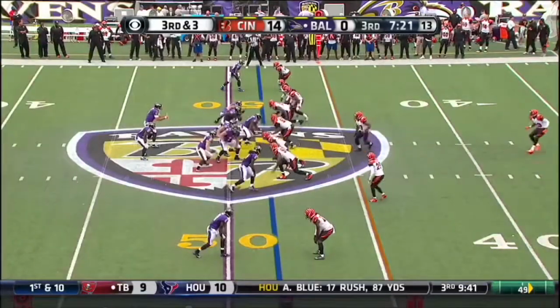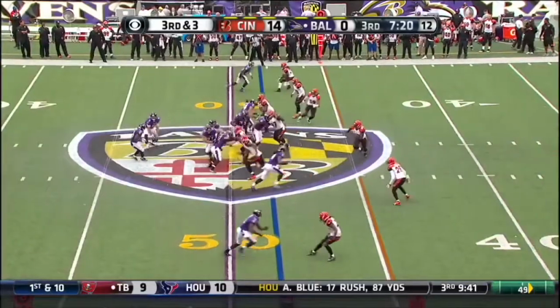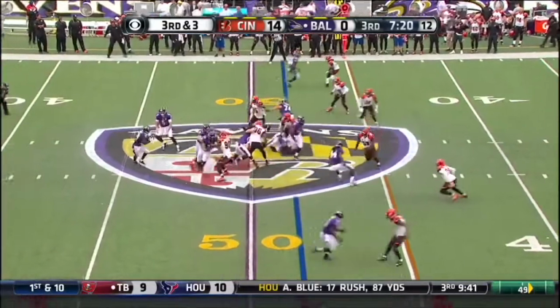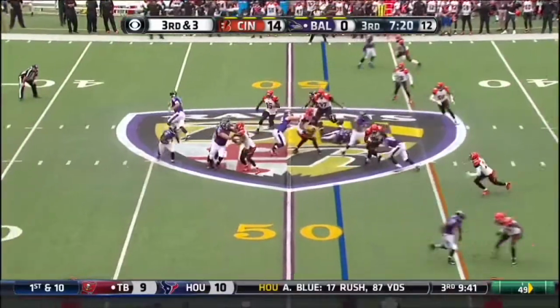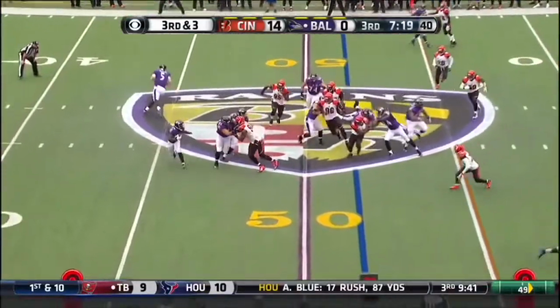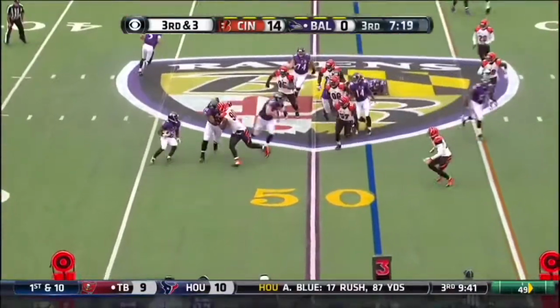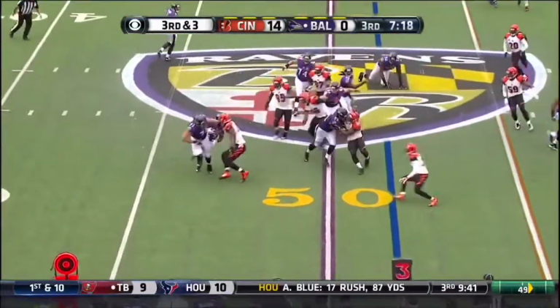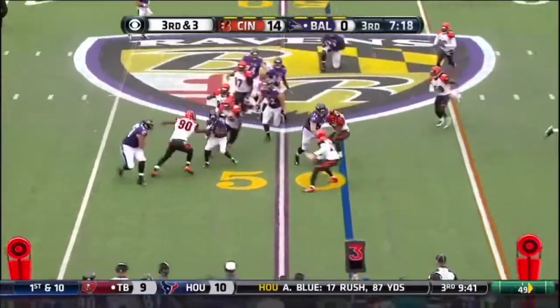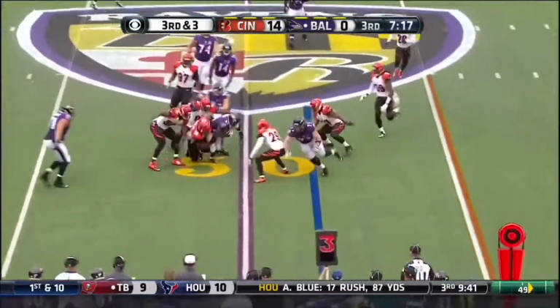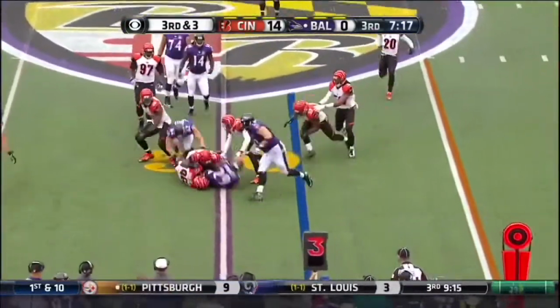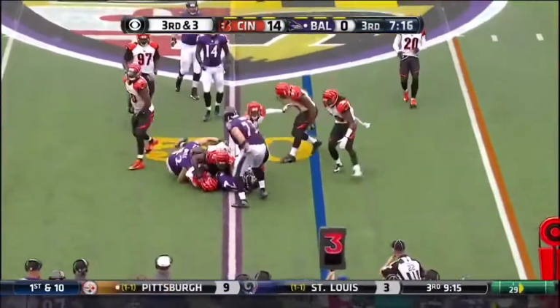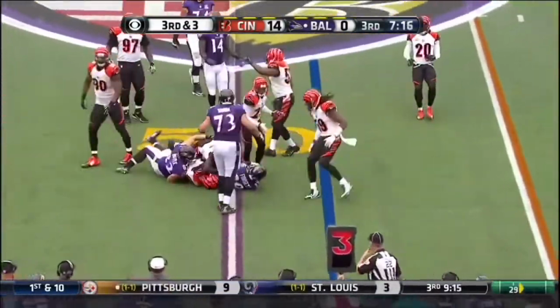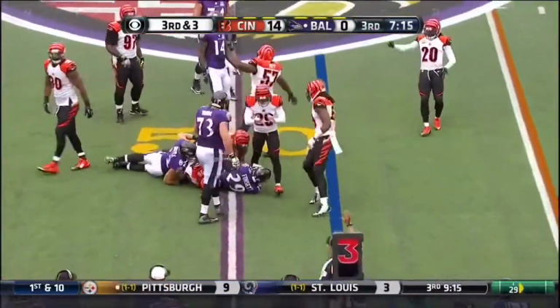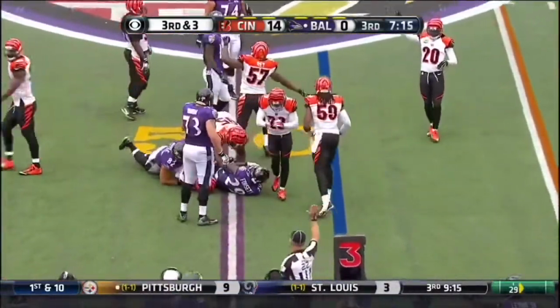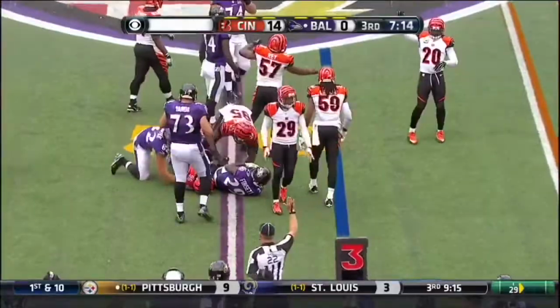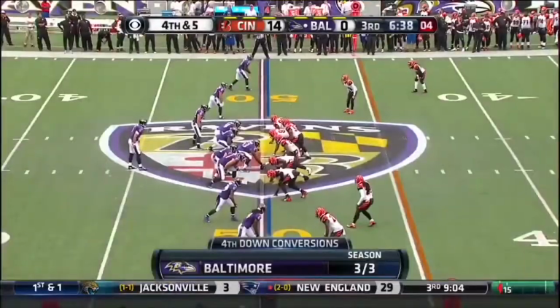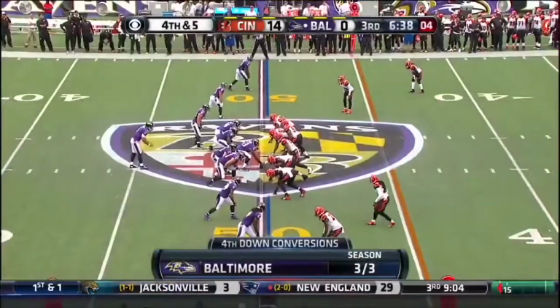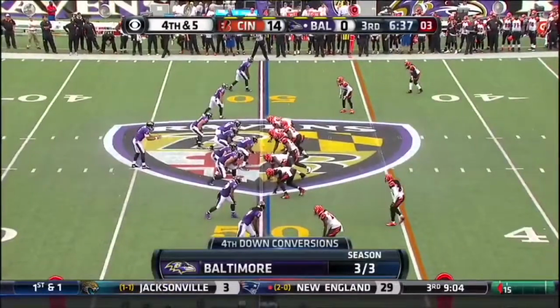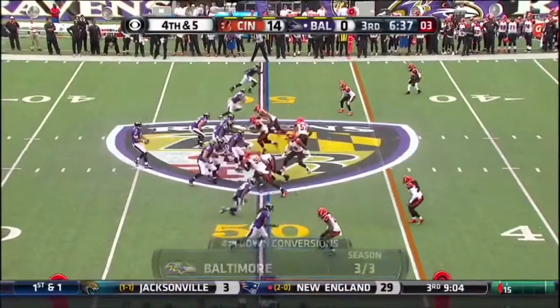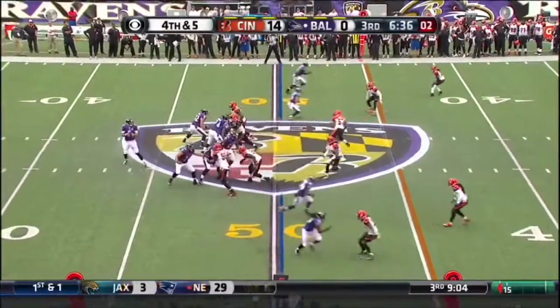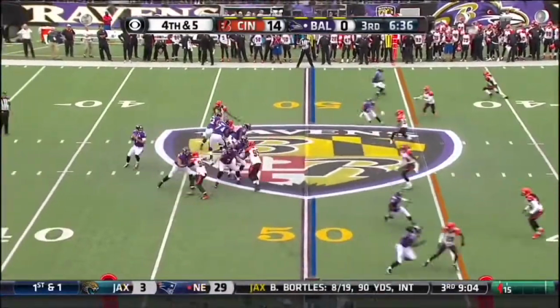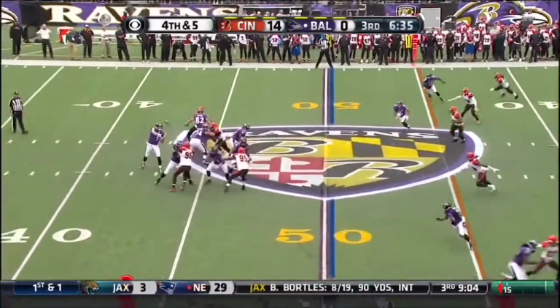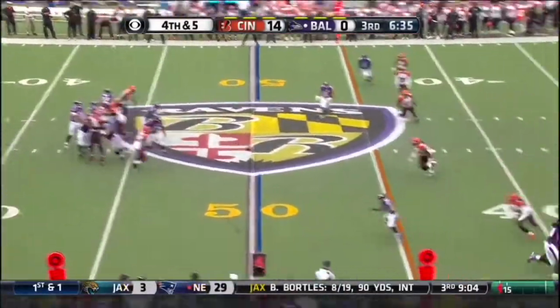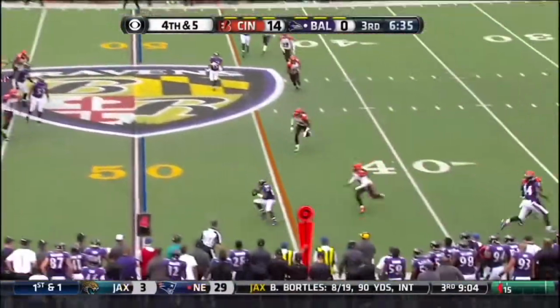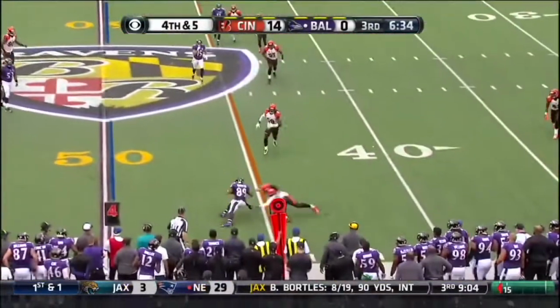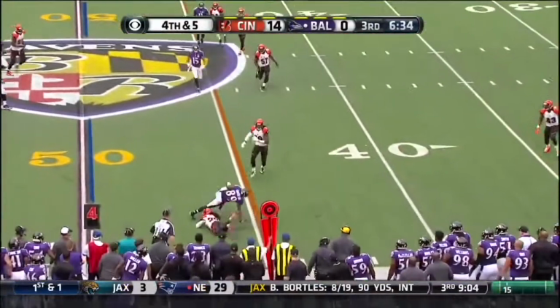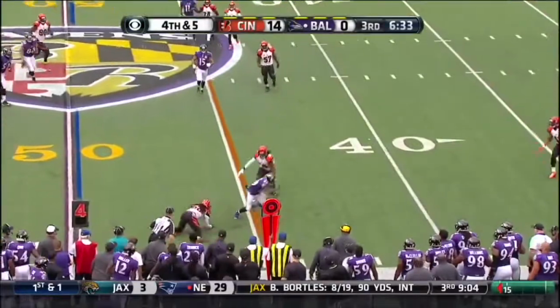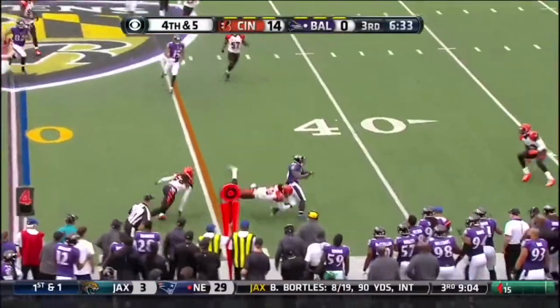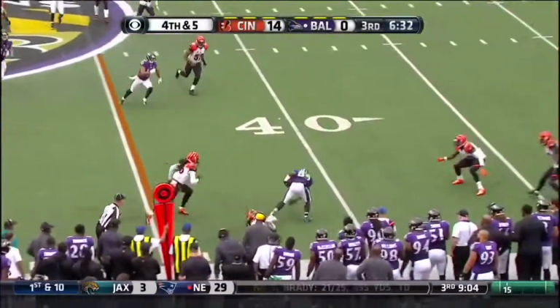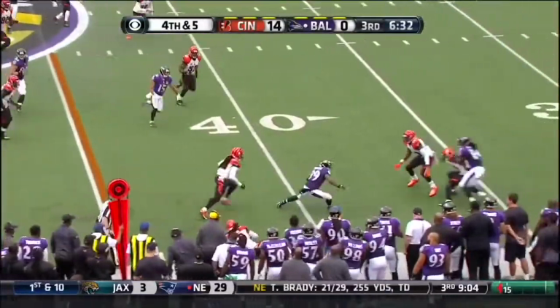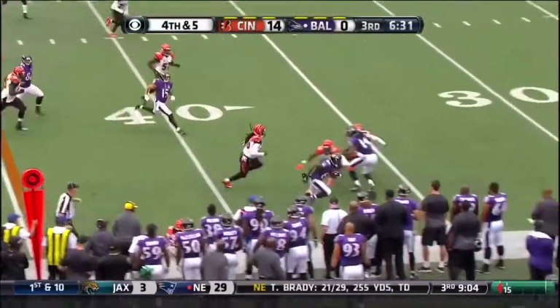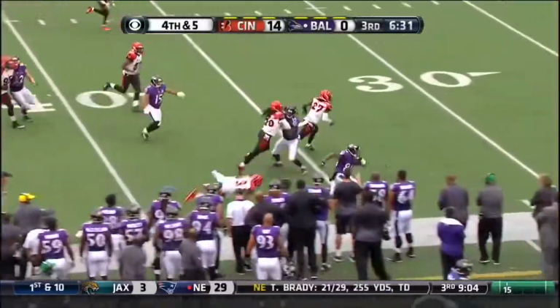On third and three, full set, nowhere to go. Michael Johnson, but Smith makes the catch and makes a move. He's got the first down.